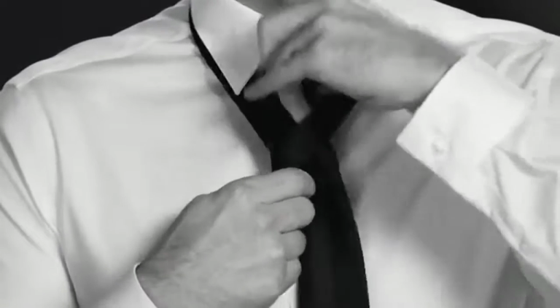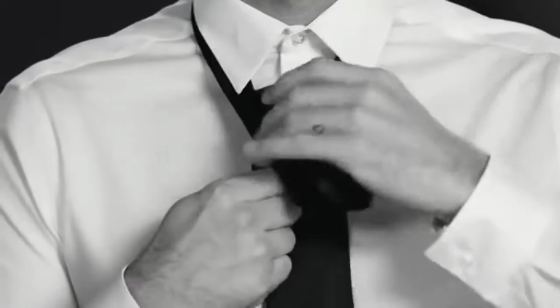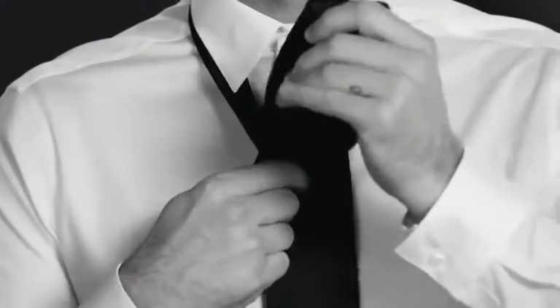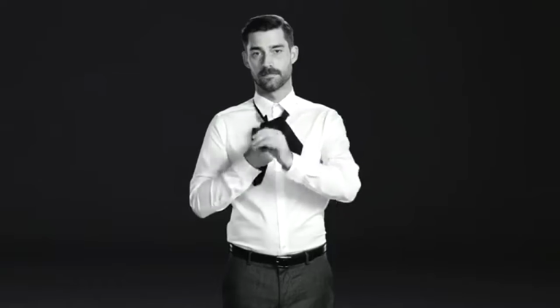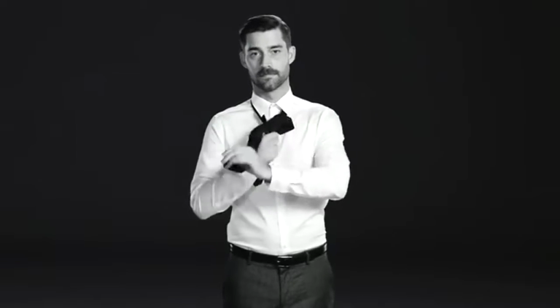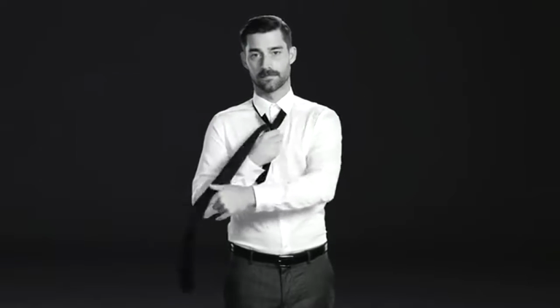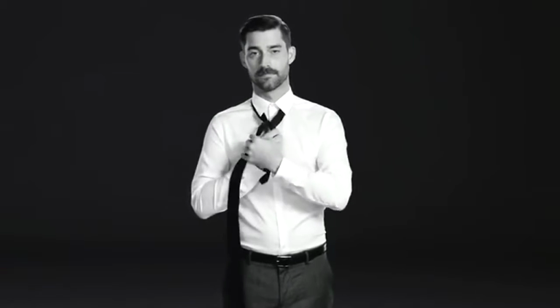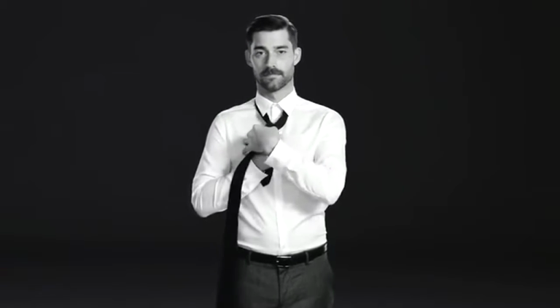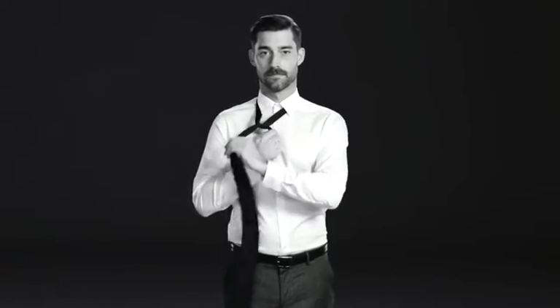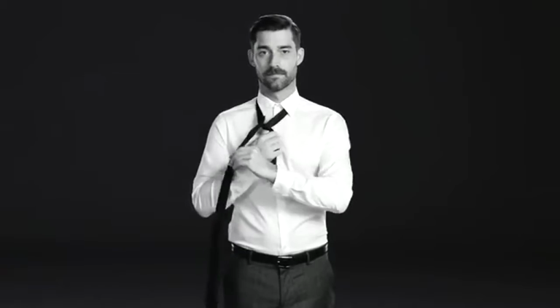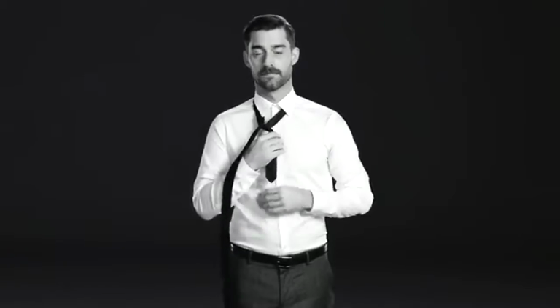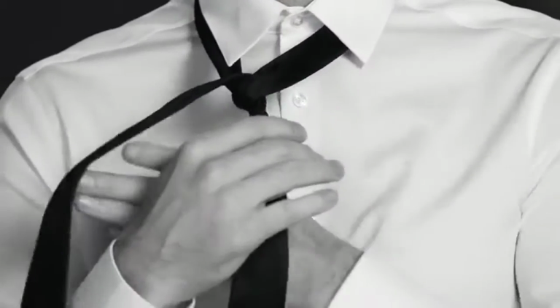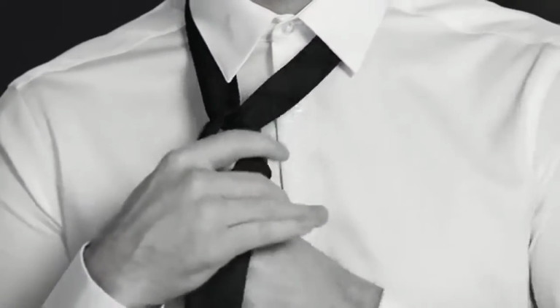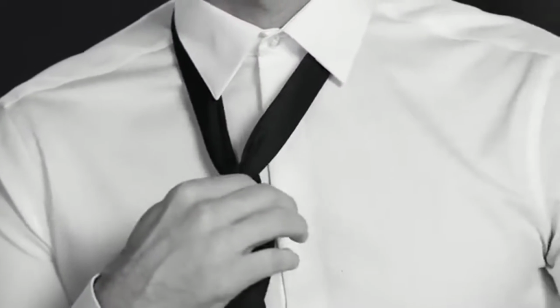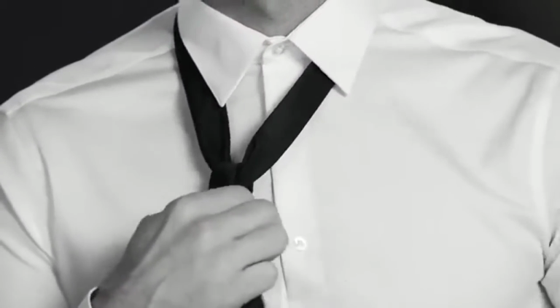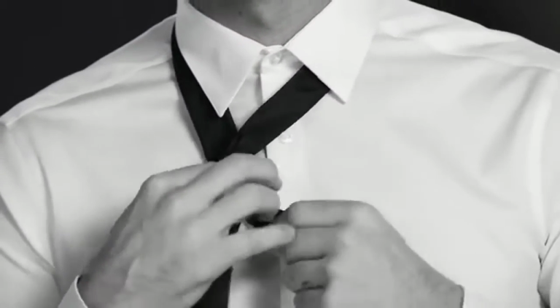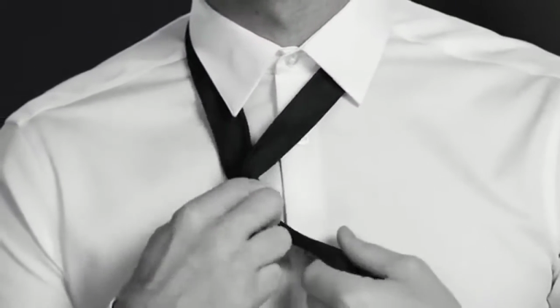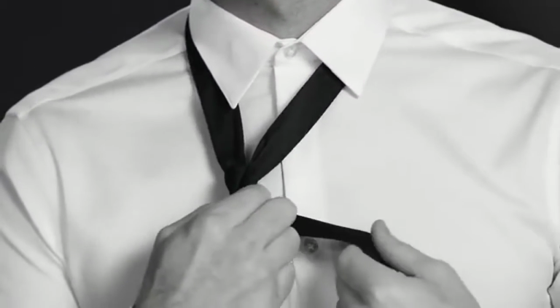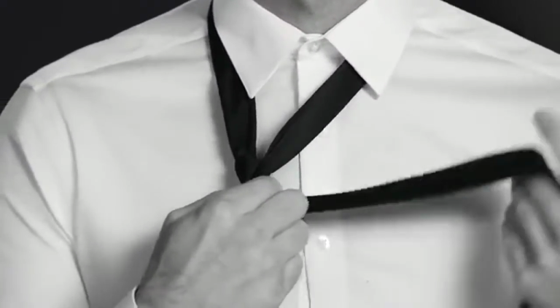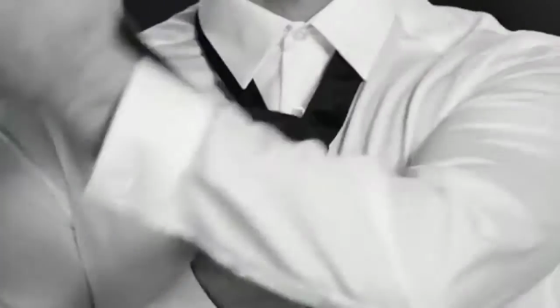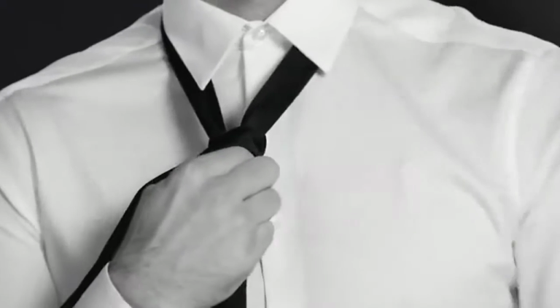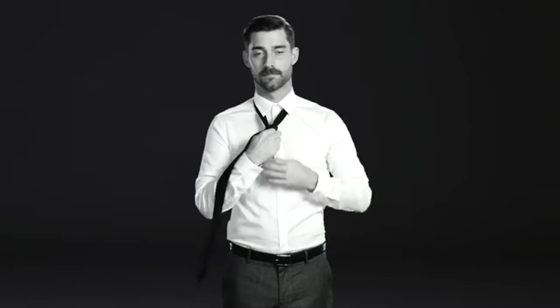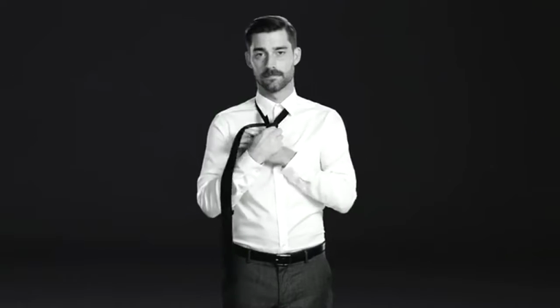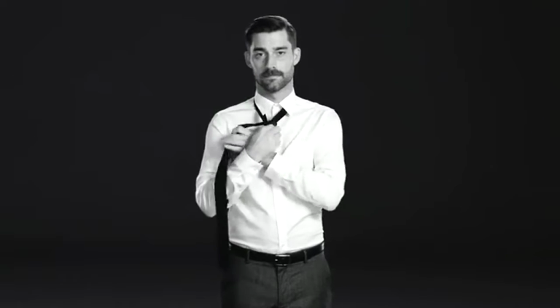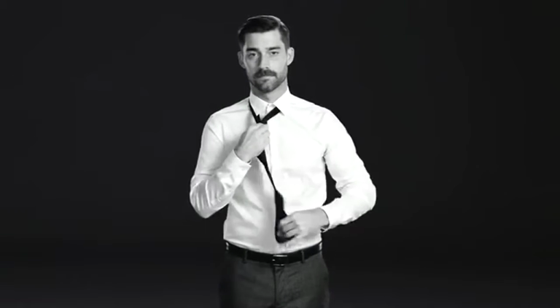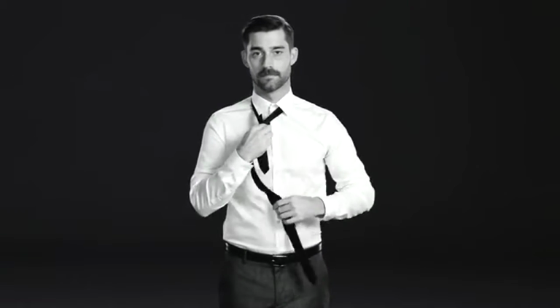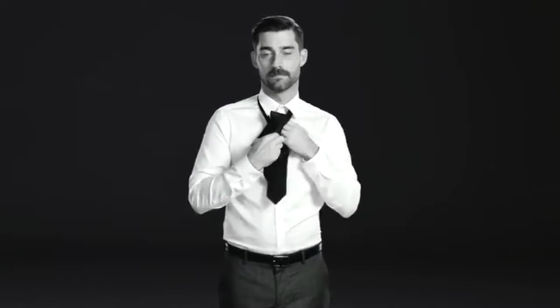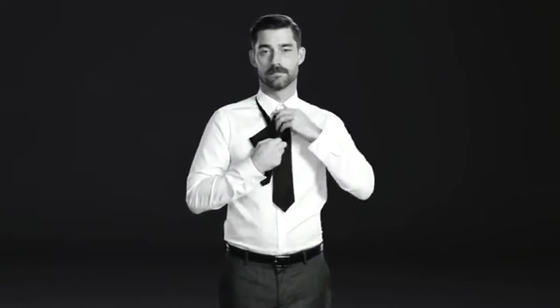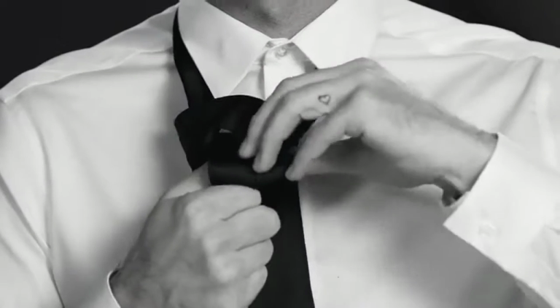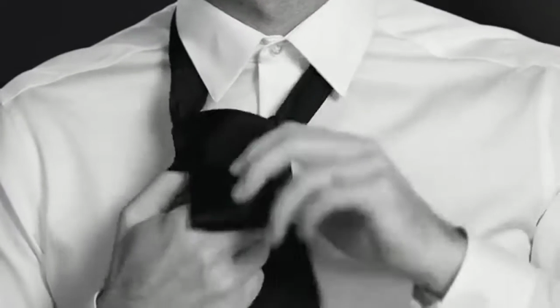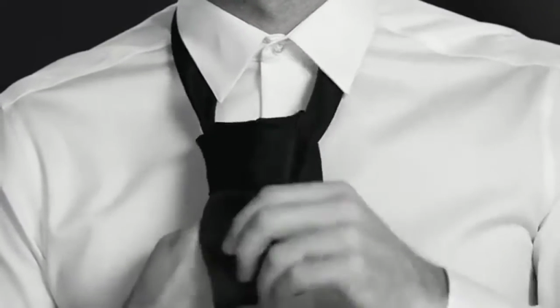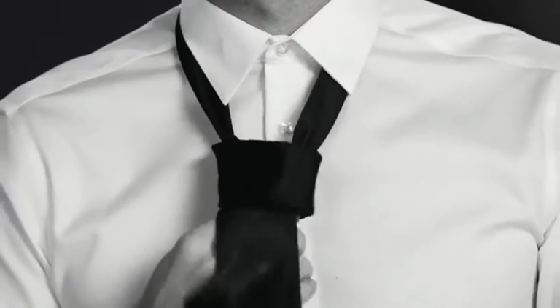Coming immediately upwards with it. Bring the wide end down through the neck hole, keeping it on the same side of the narrow end as it was before. Then cross over the front of the narrow end.